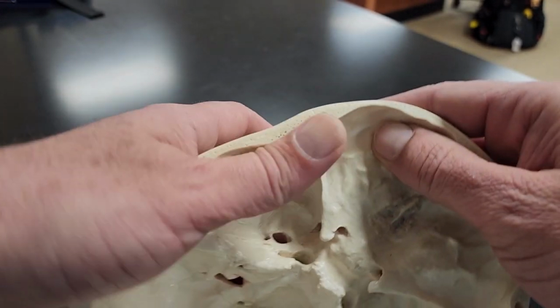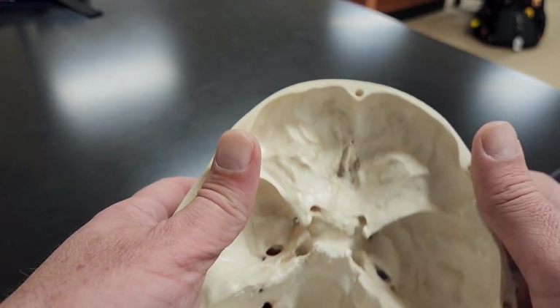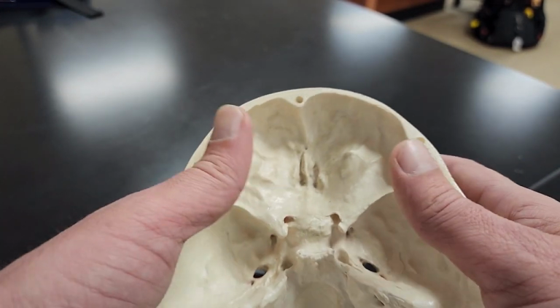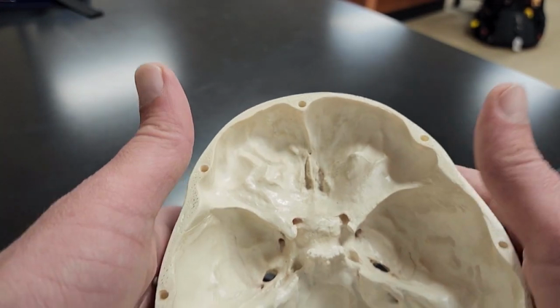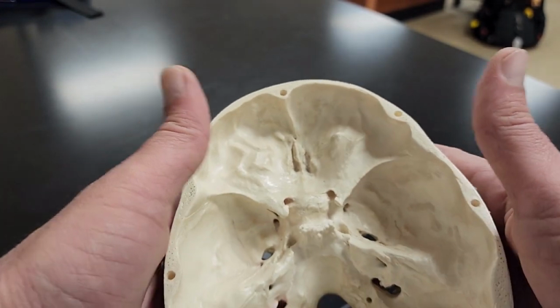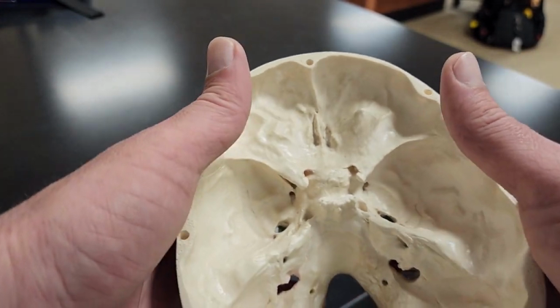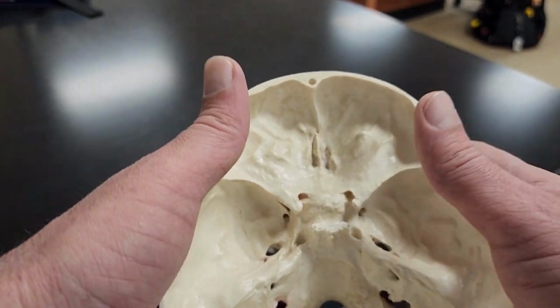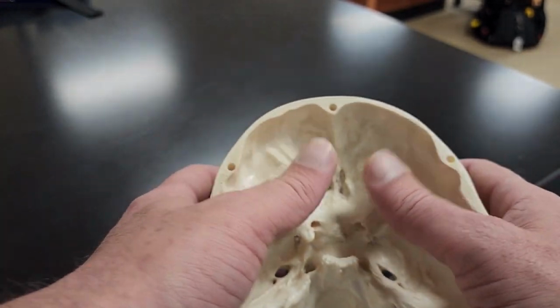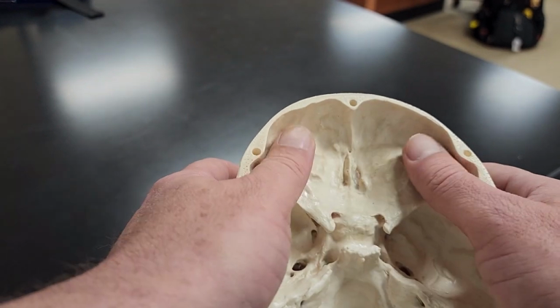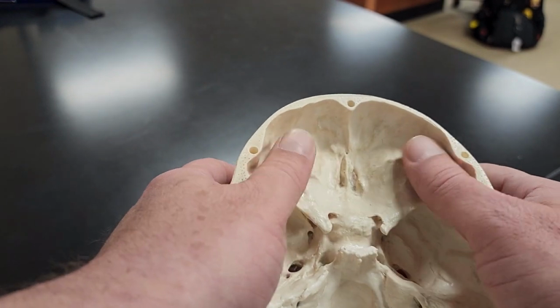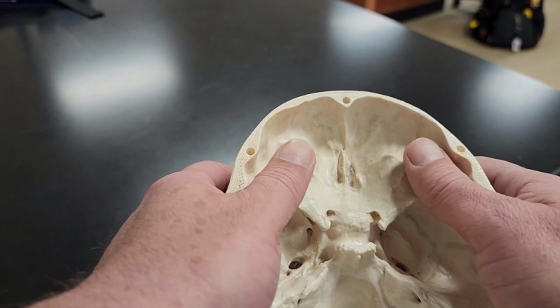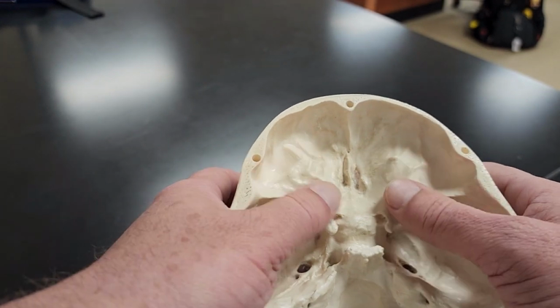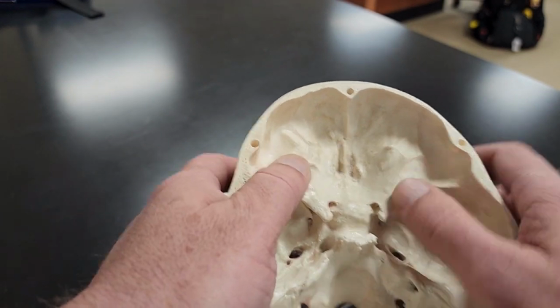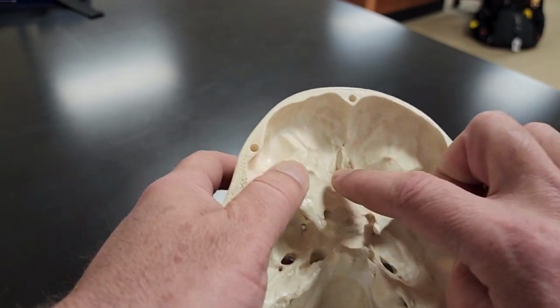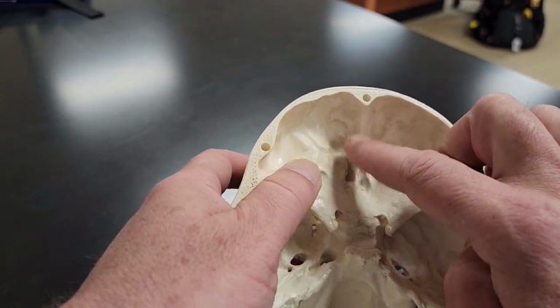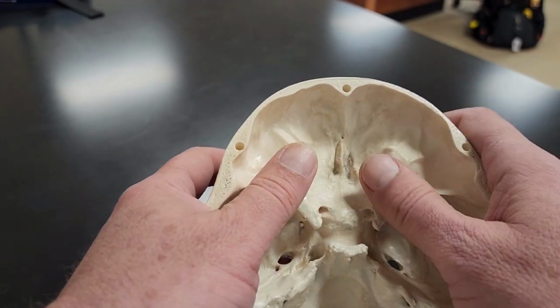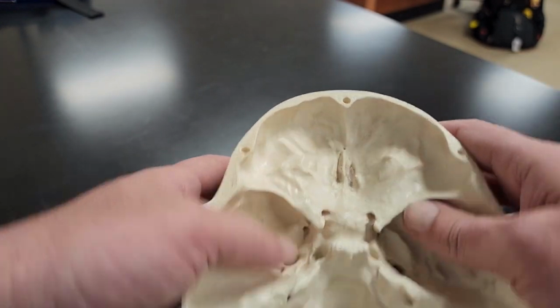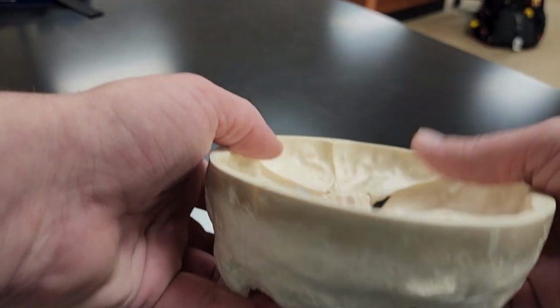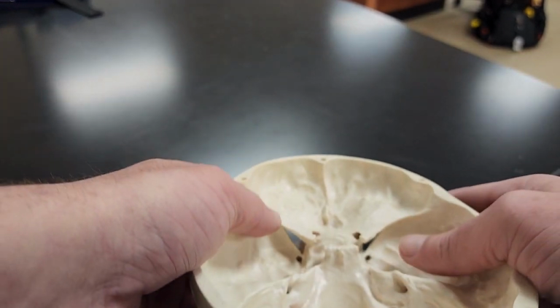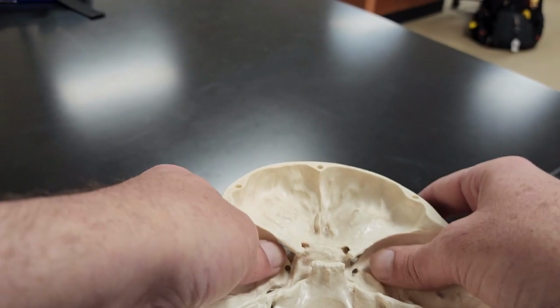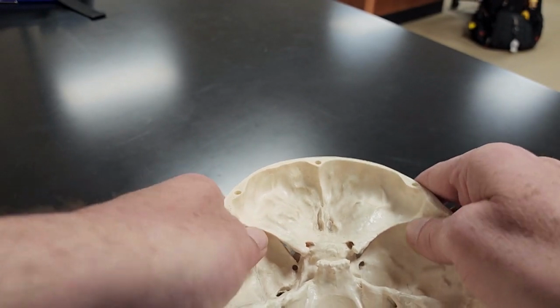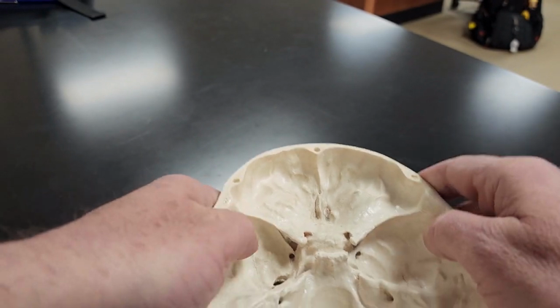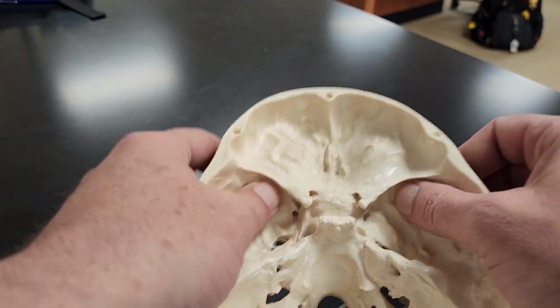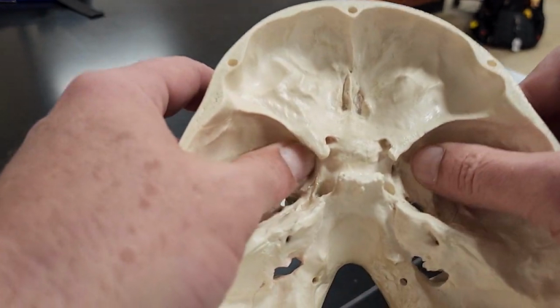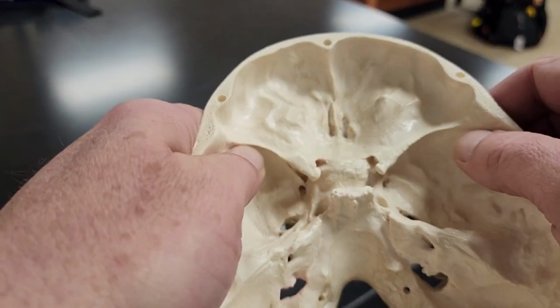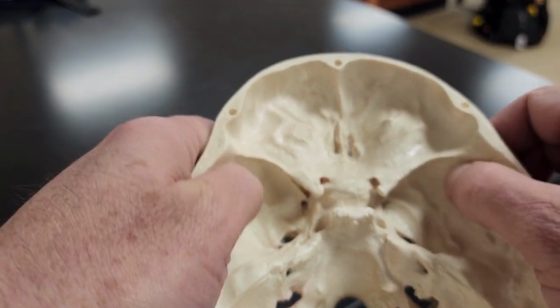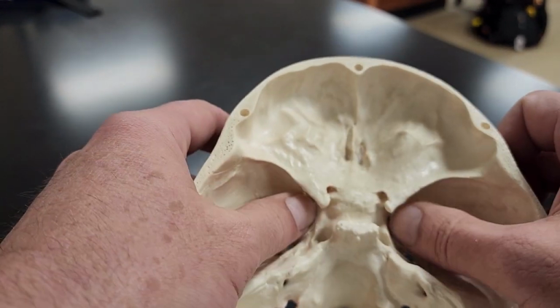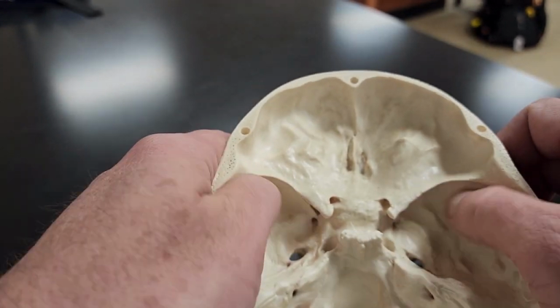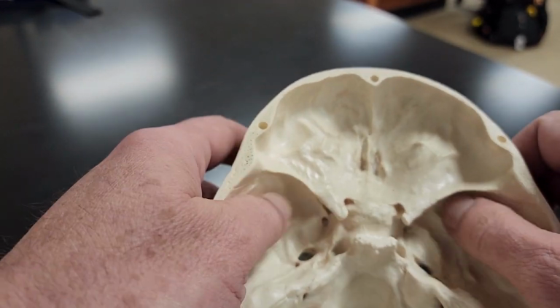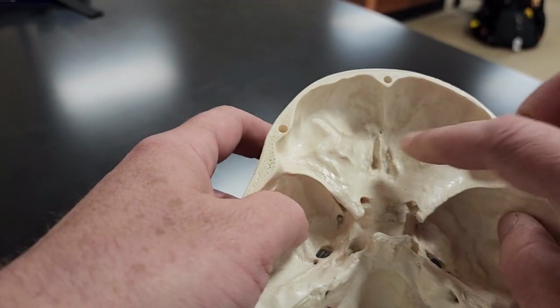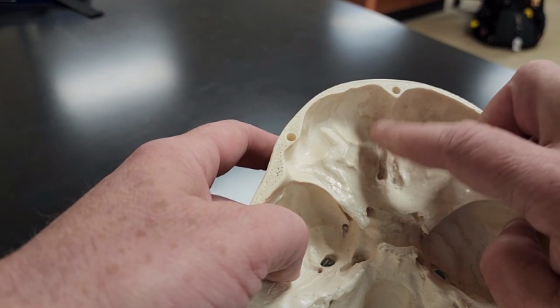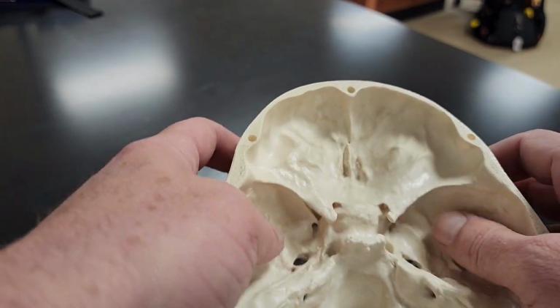And then lastly, we have the sphenoid bone — it gets divided into two regions. This is all my sphenoid bone, kind of everything around the ethmoid. And then all of this back here where my thumb is, is also my sphenoid bone.